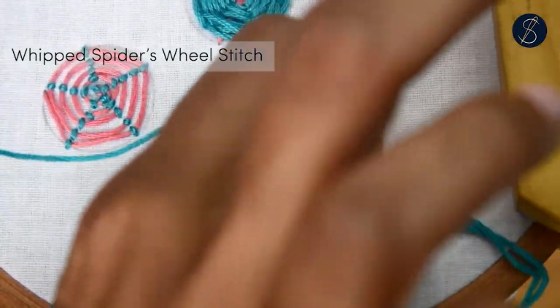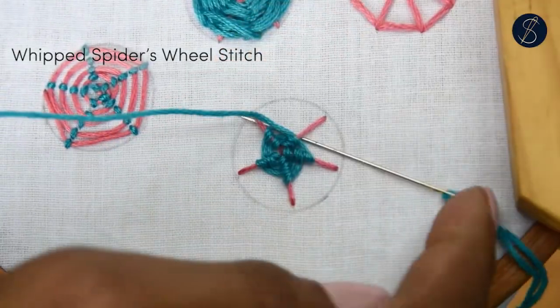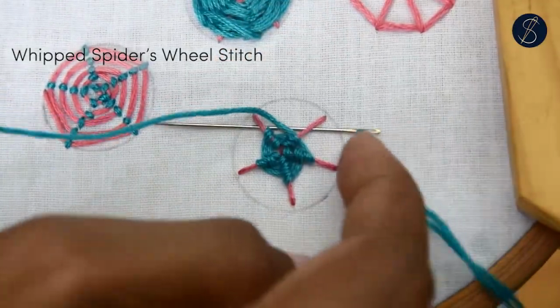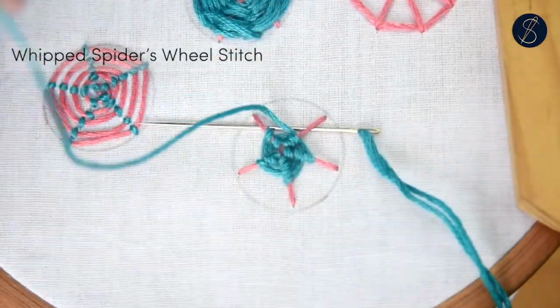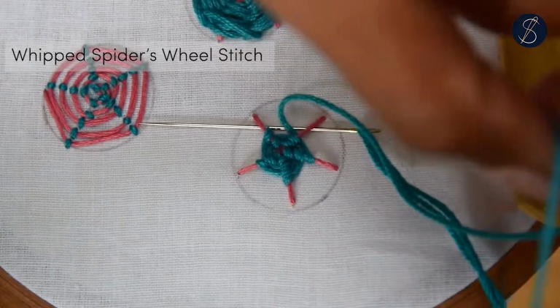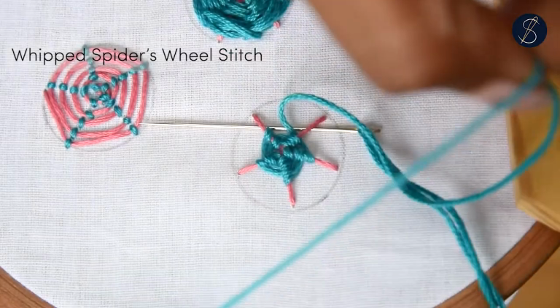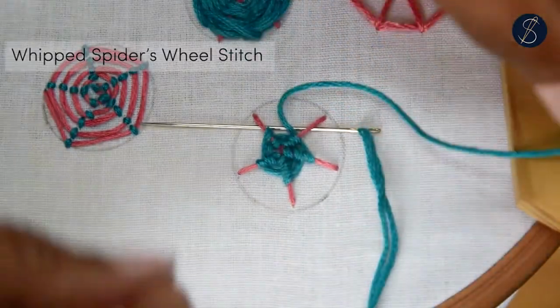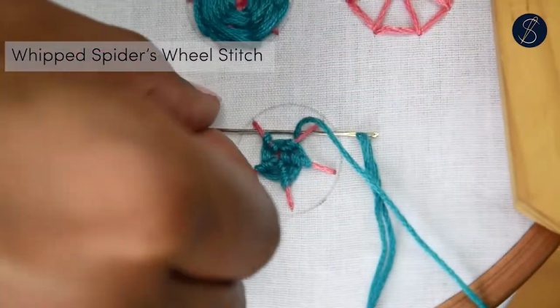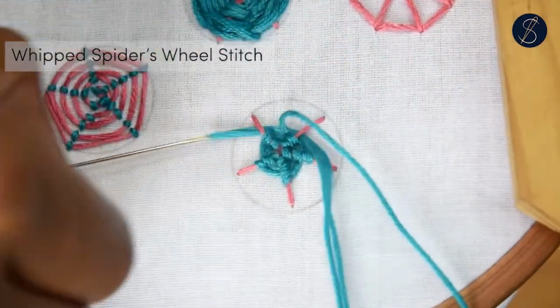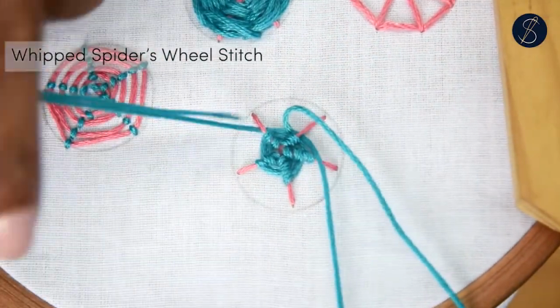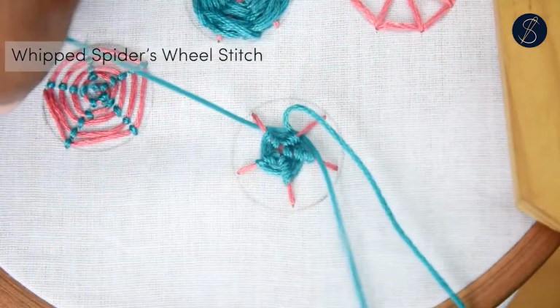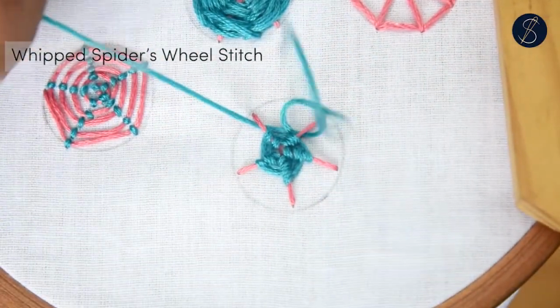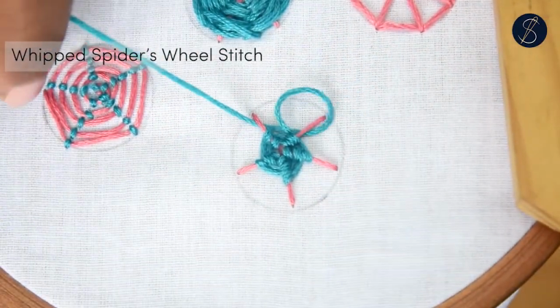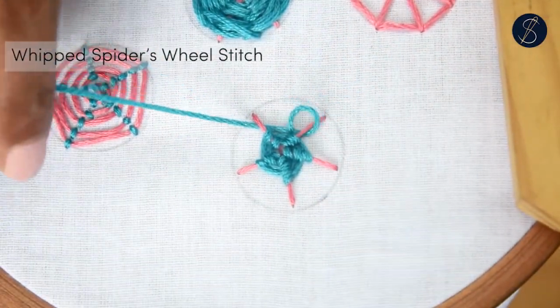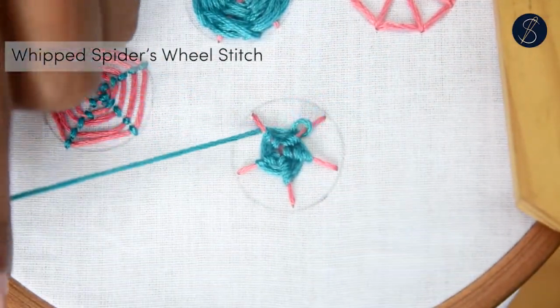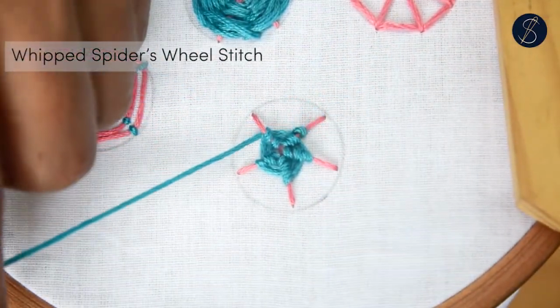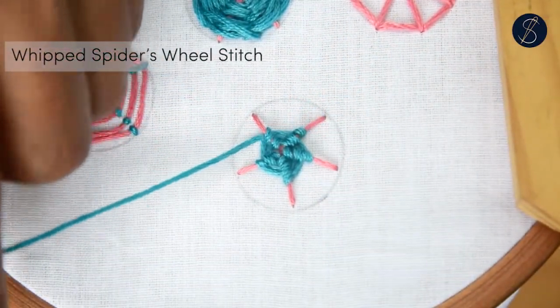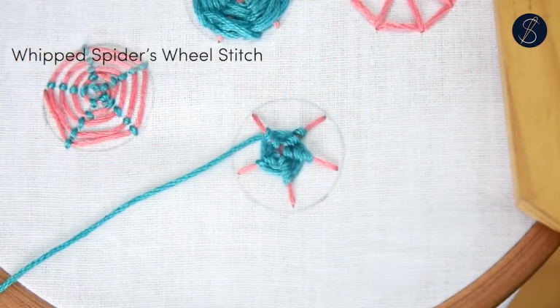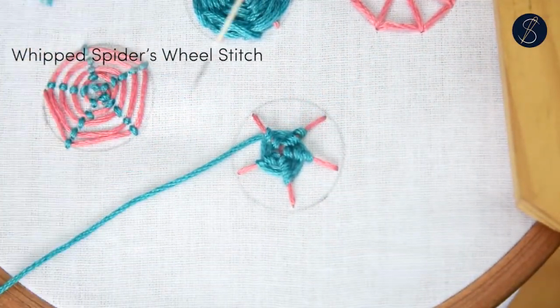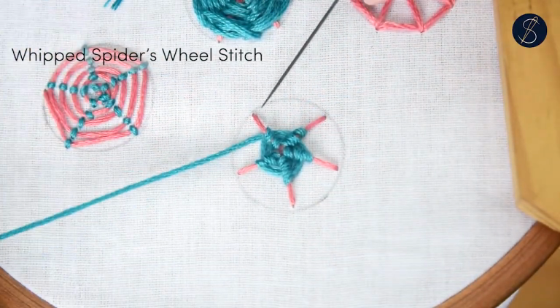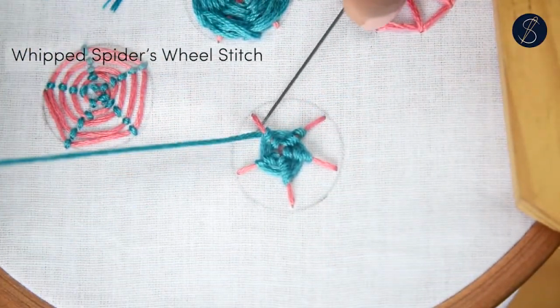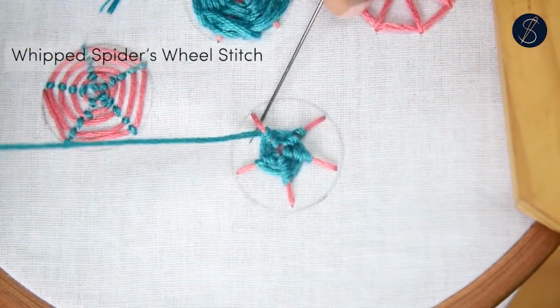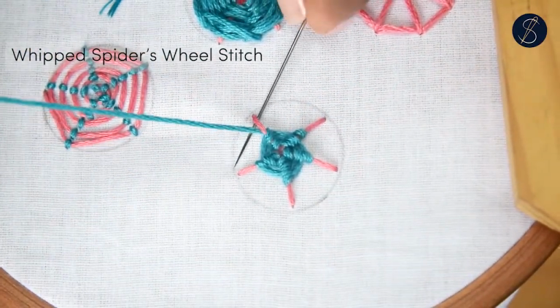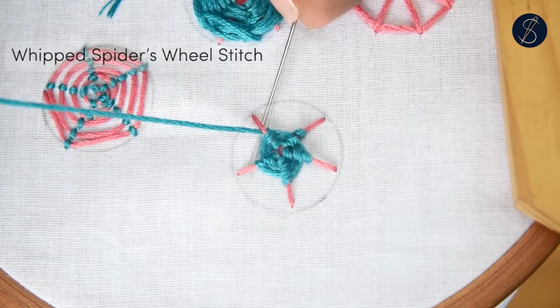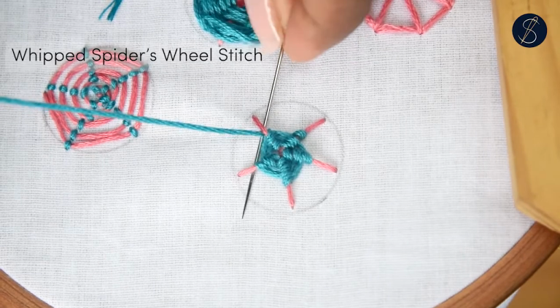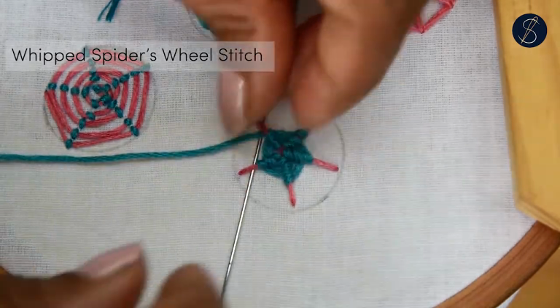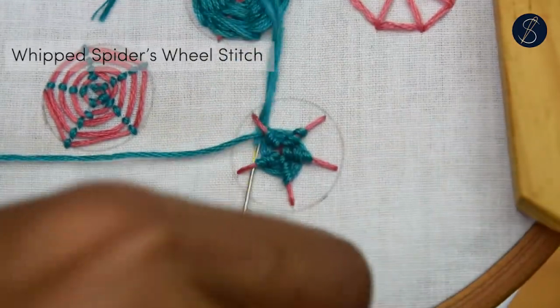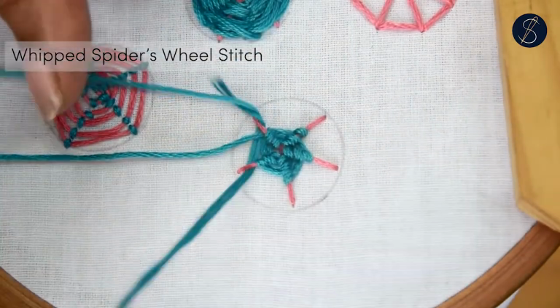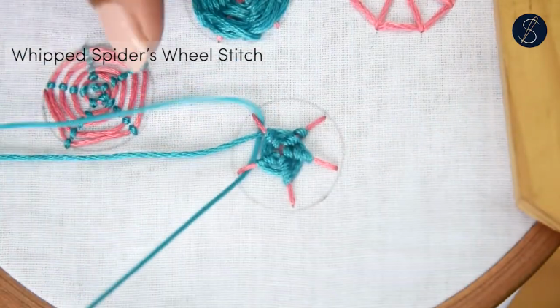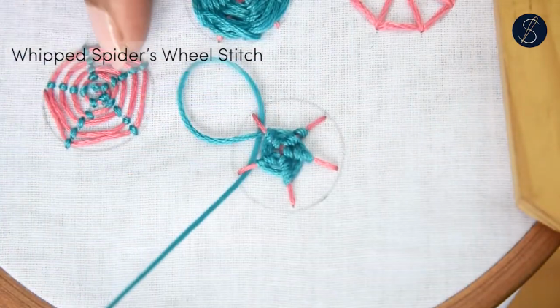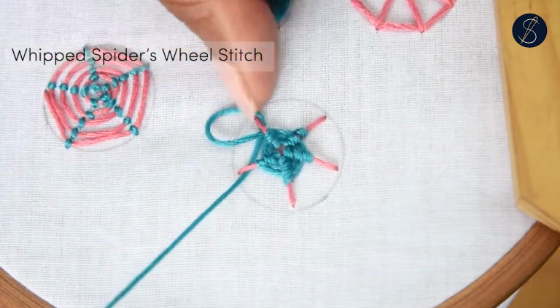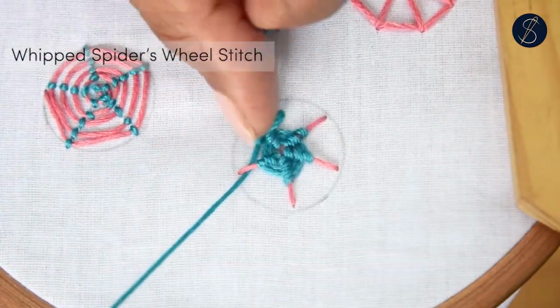The wrappings create ribs on the stitch that make a beautiful structure. This is a fun stitch to do and is great to create botanical structures.